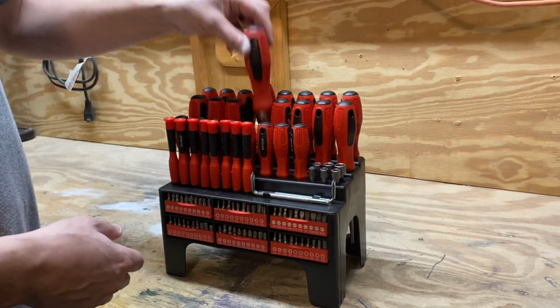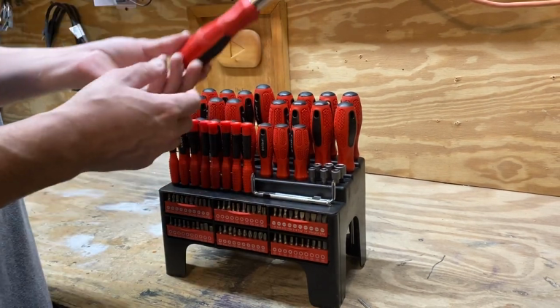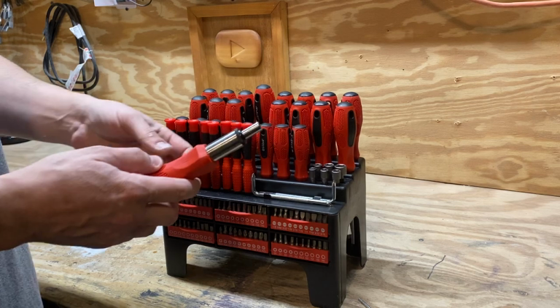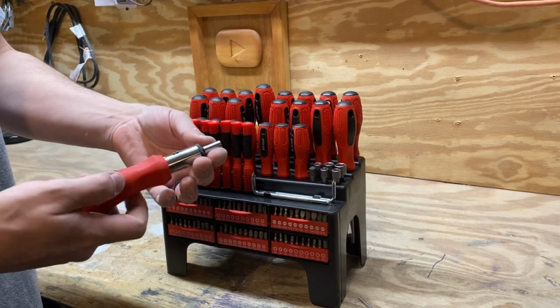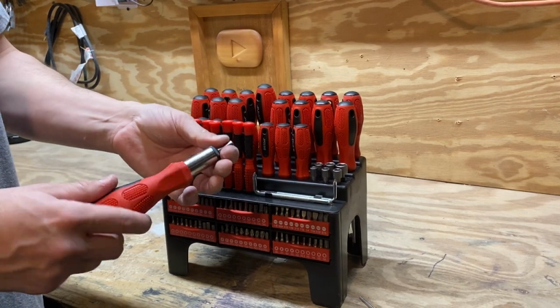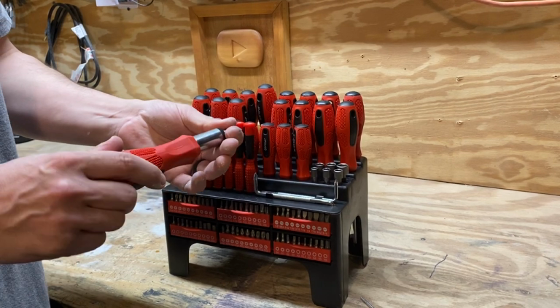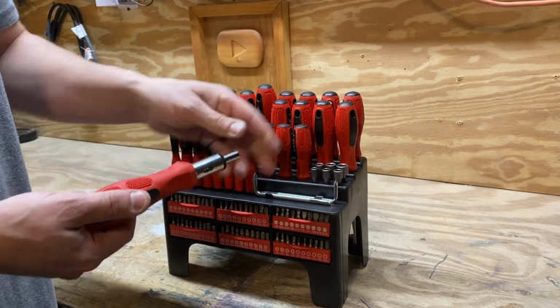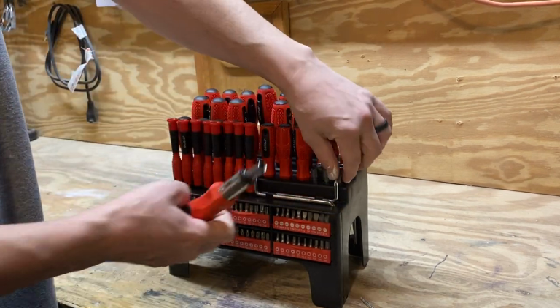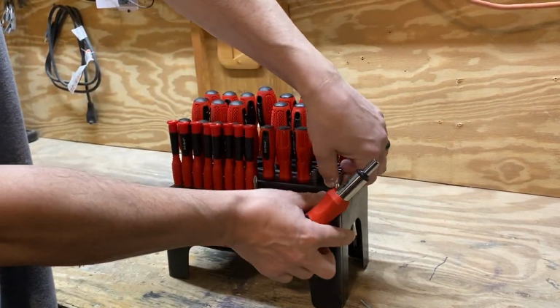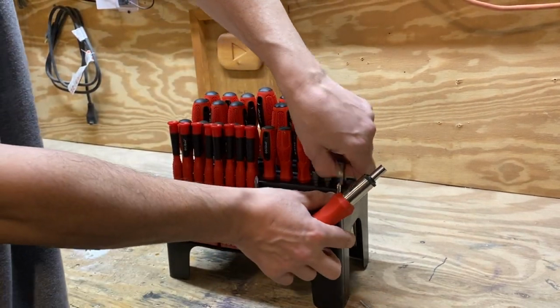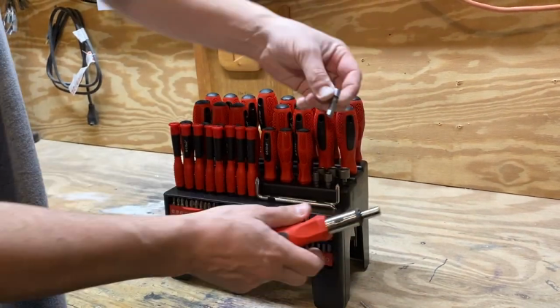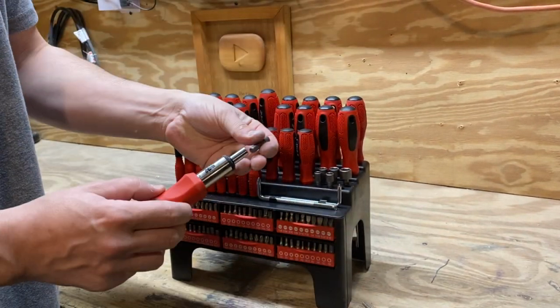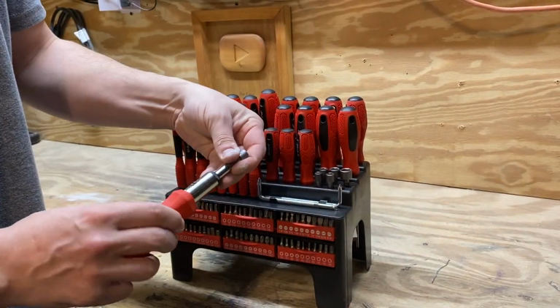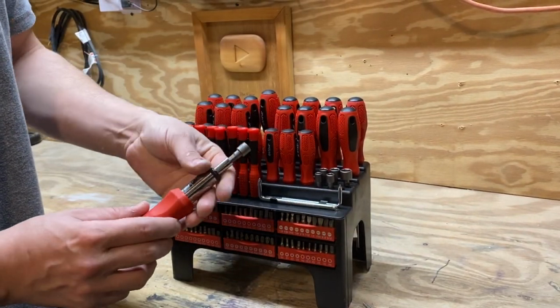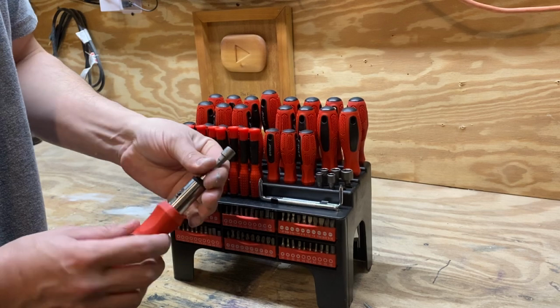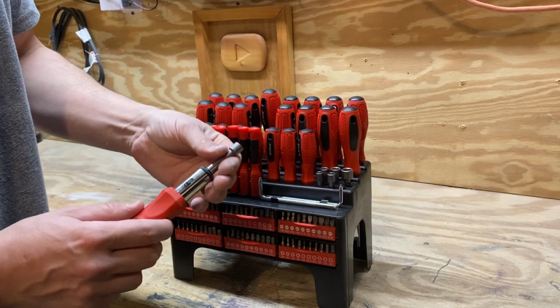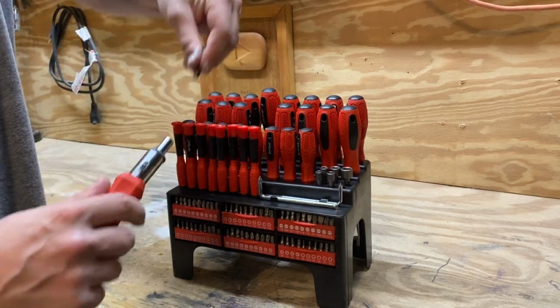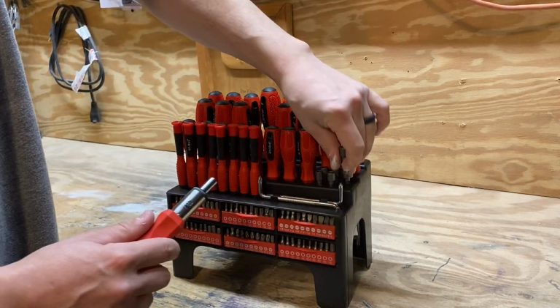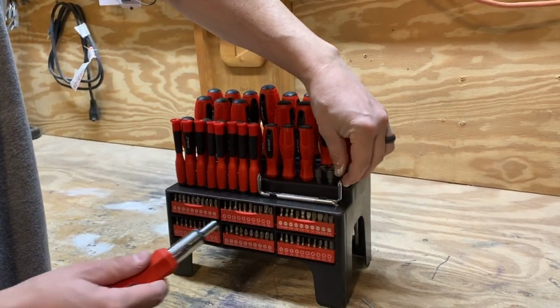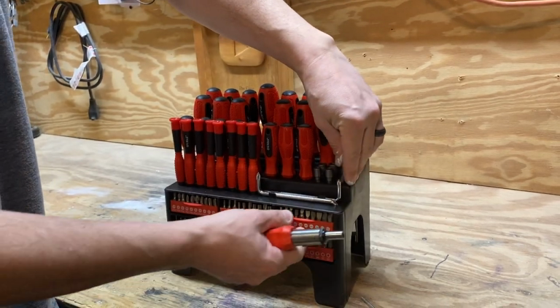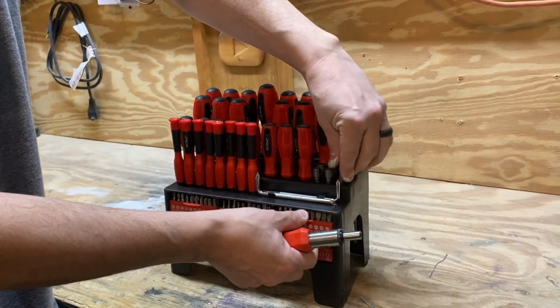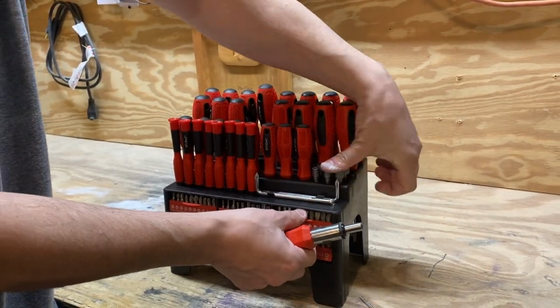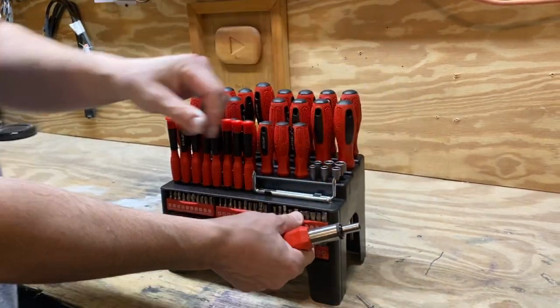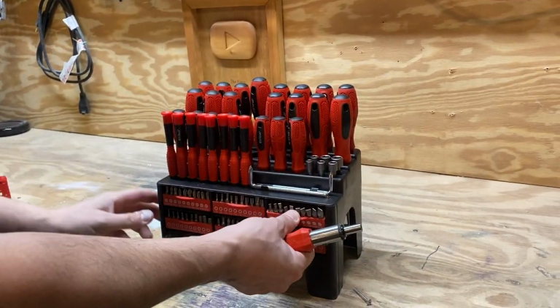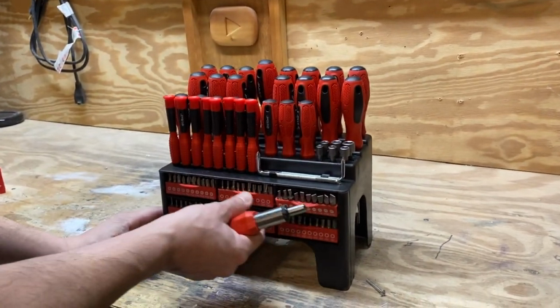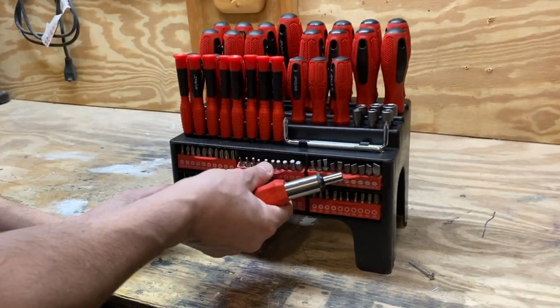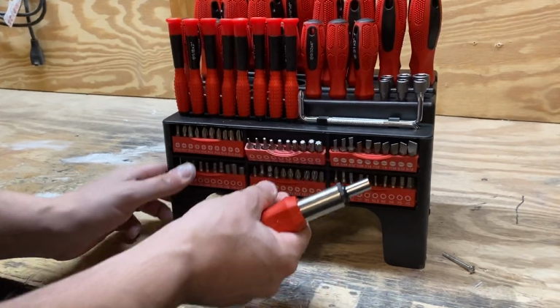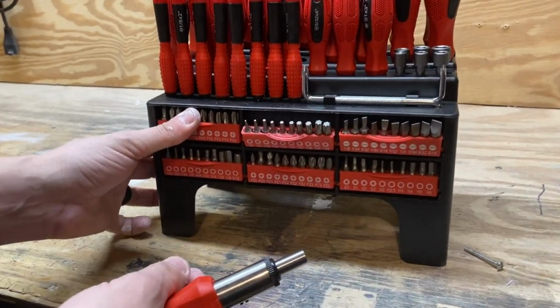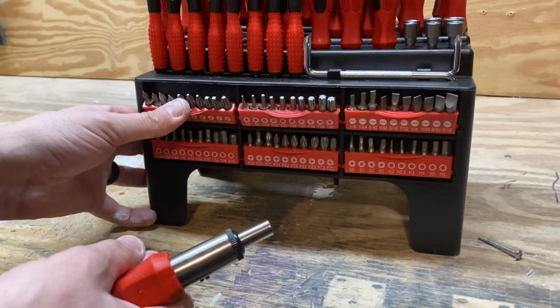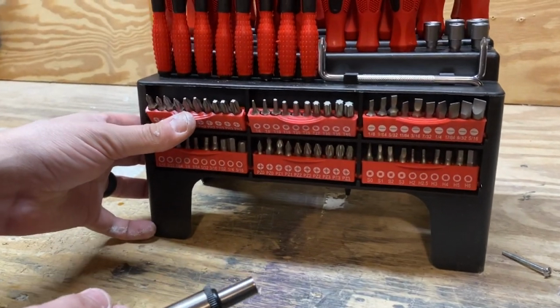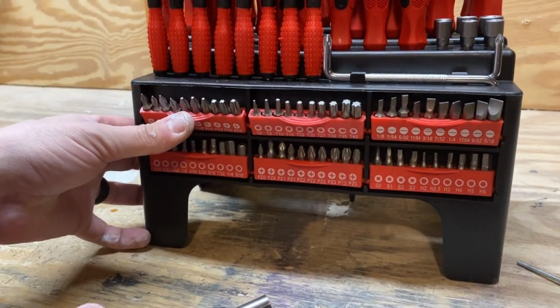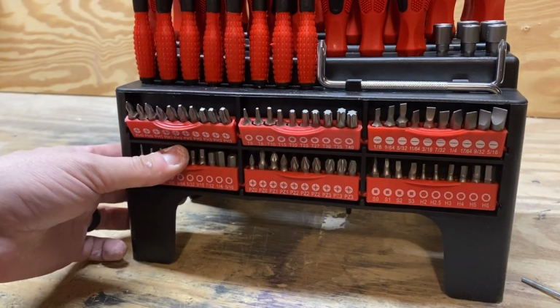It also has a ratchet, so you have different size nut drivers right here that you can use, and then it has all of these right here — all kinds of different bits.